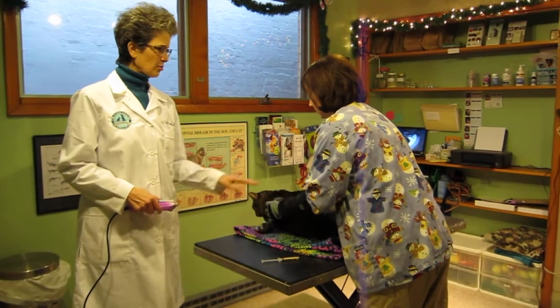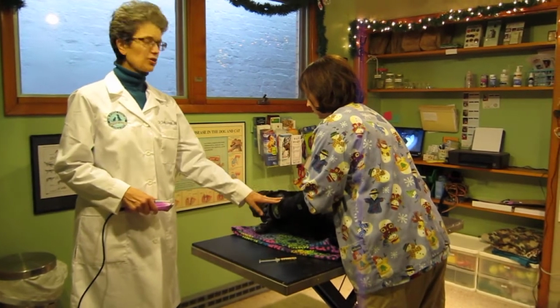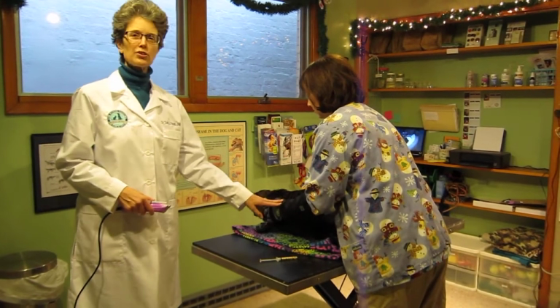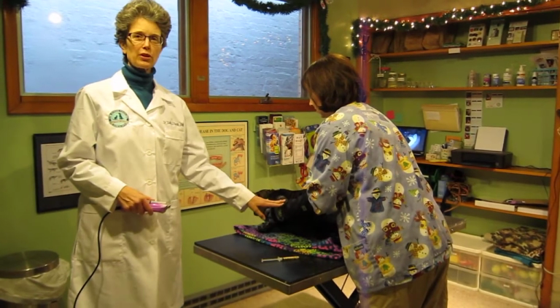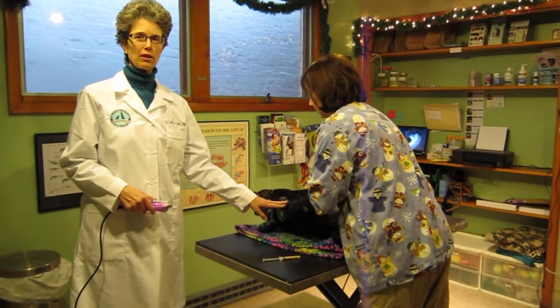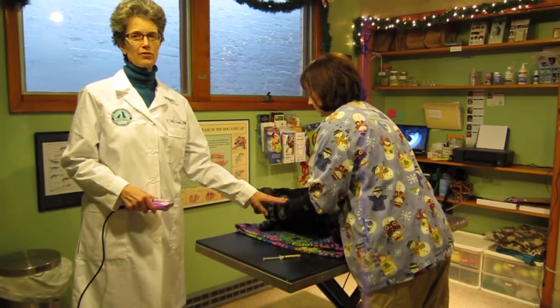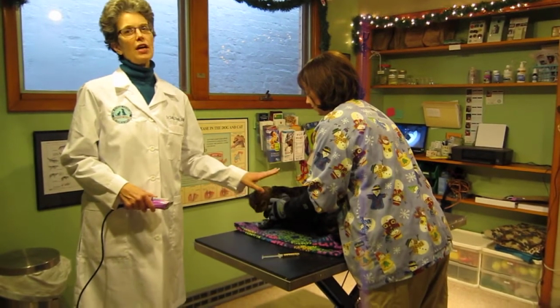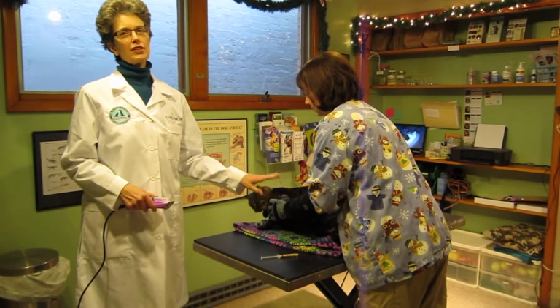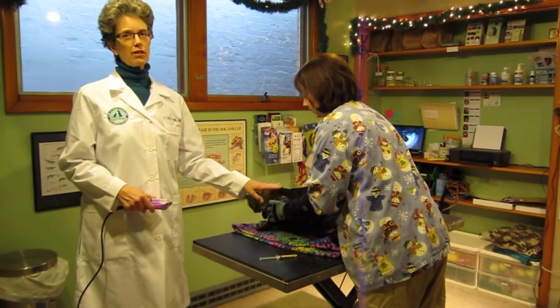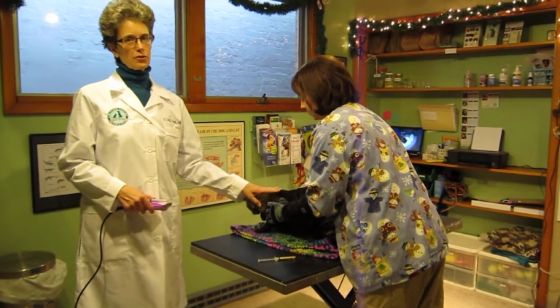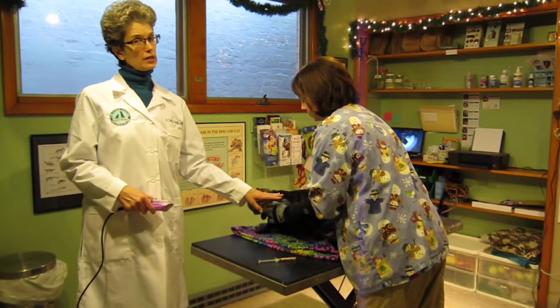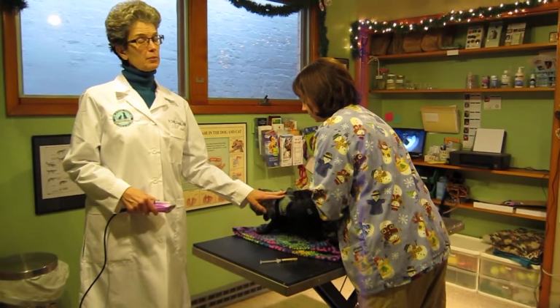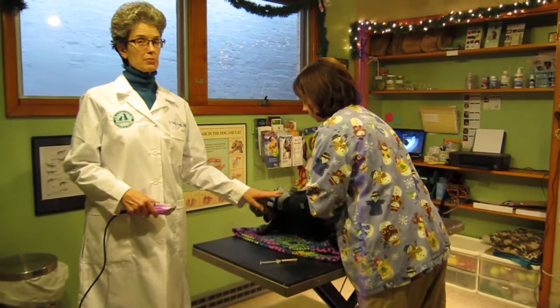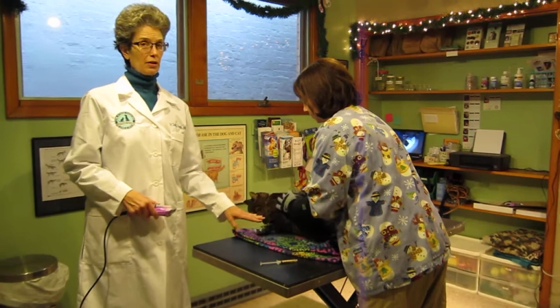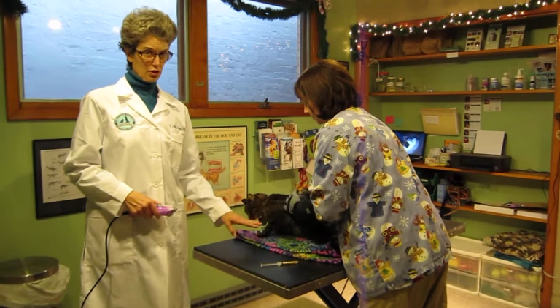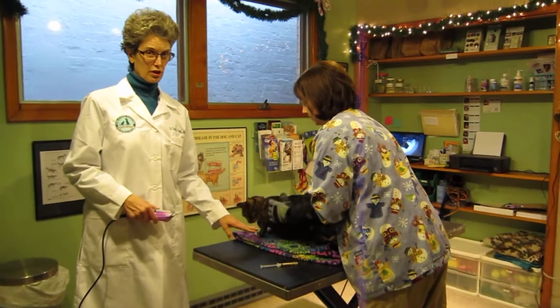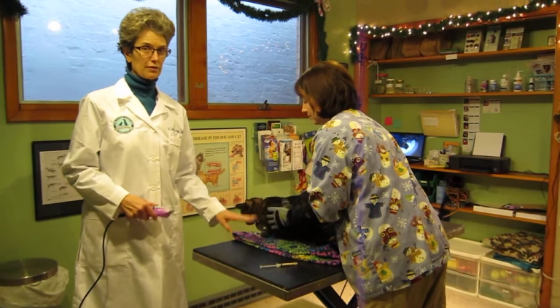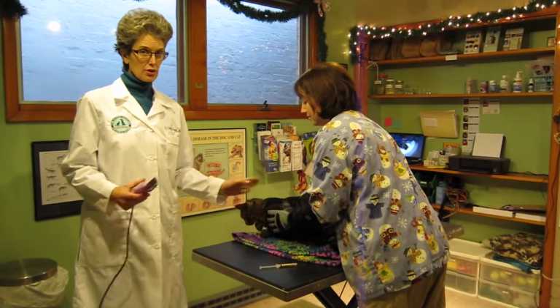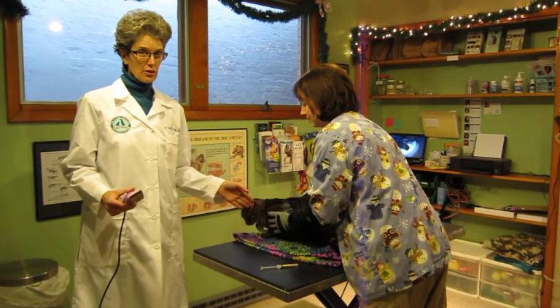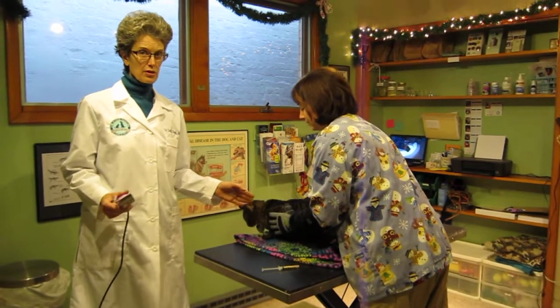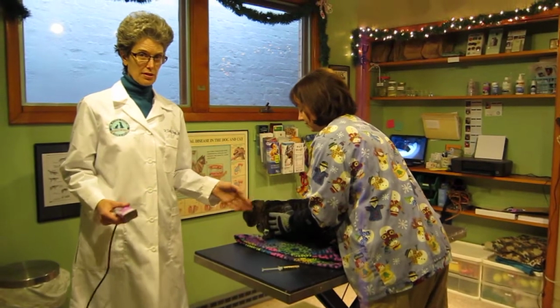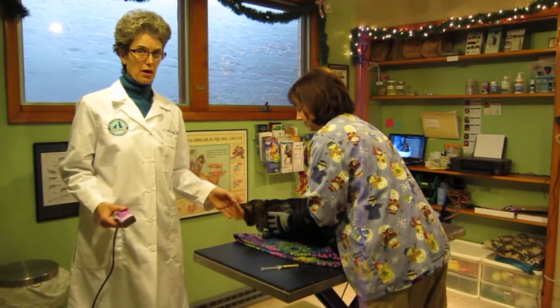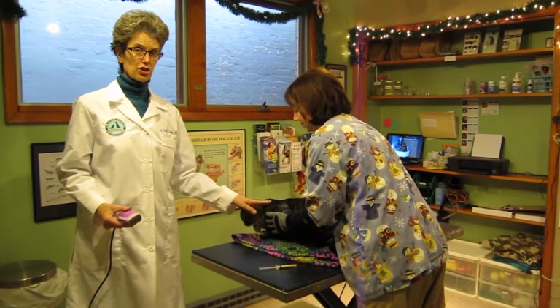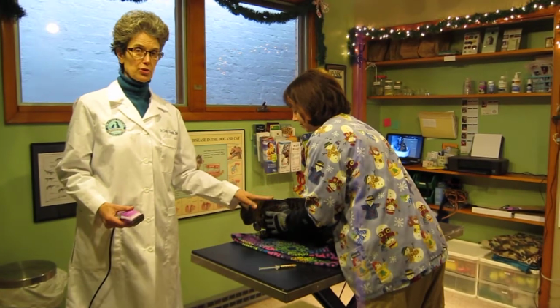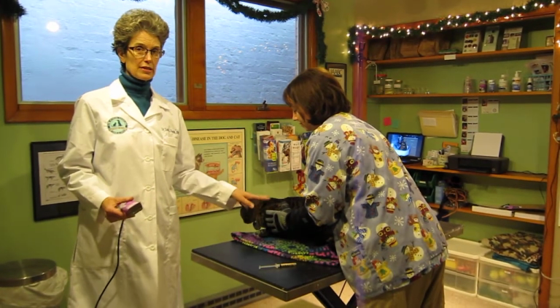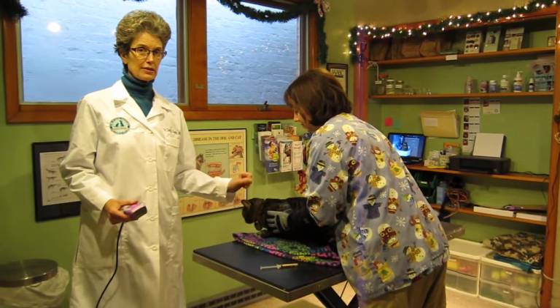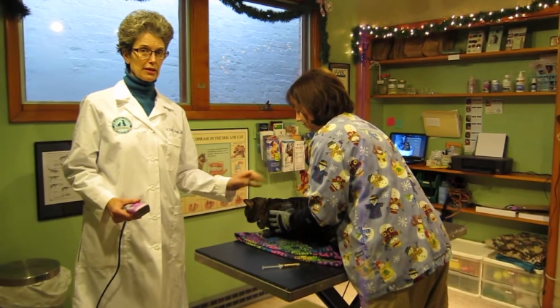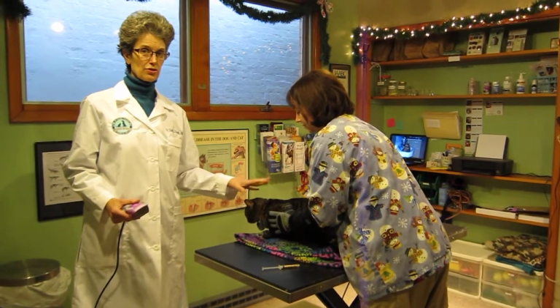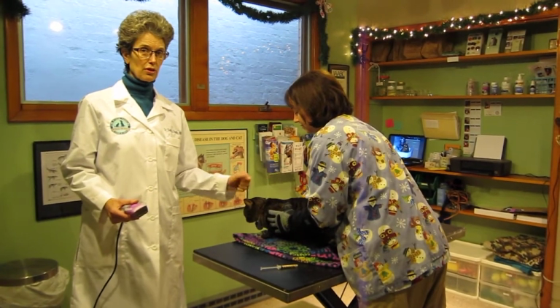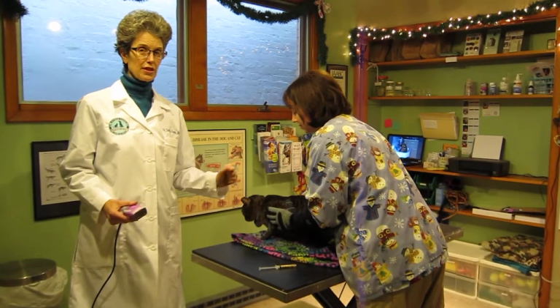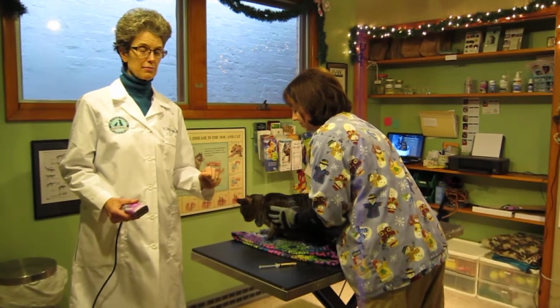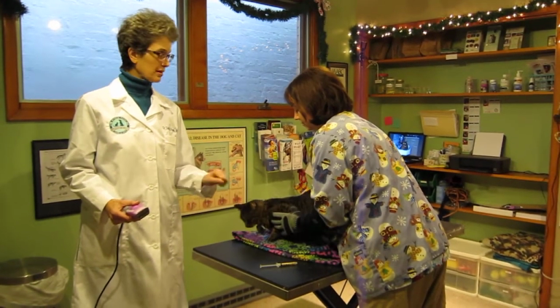Rachel here is wearing the gloves. These gloves are a little bit small for her — we just had the one size small. She wears a slightly larger glove size than myself.